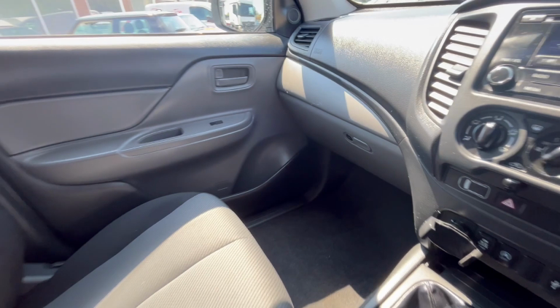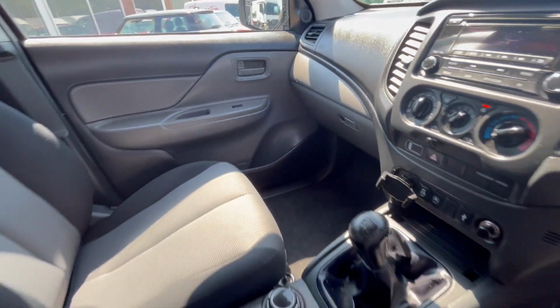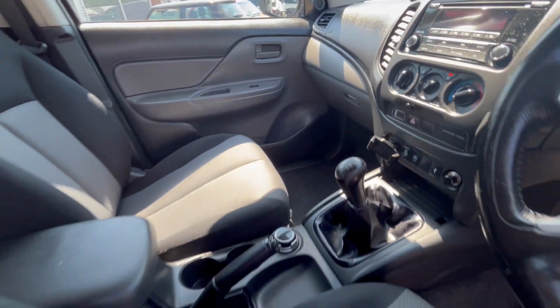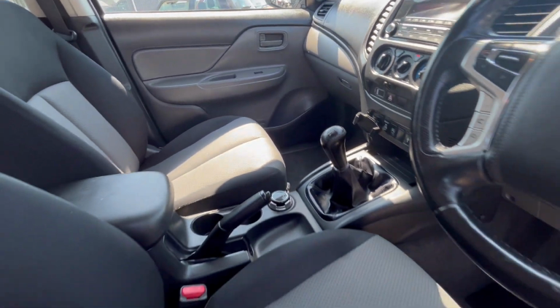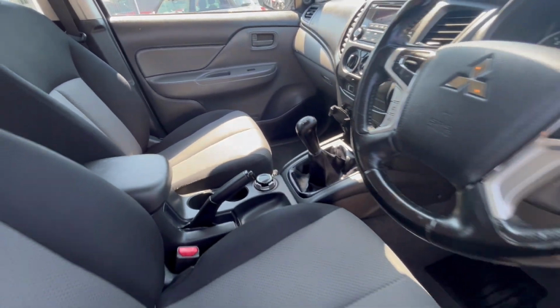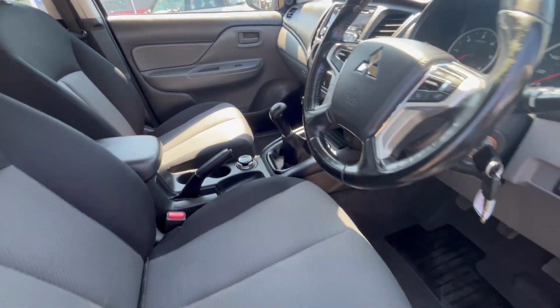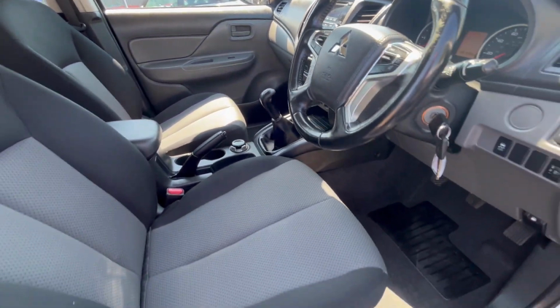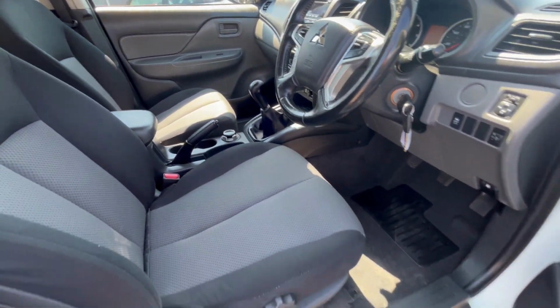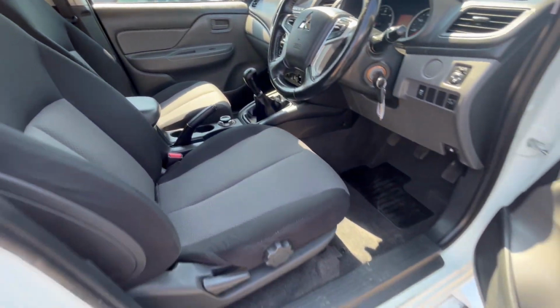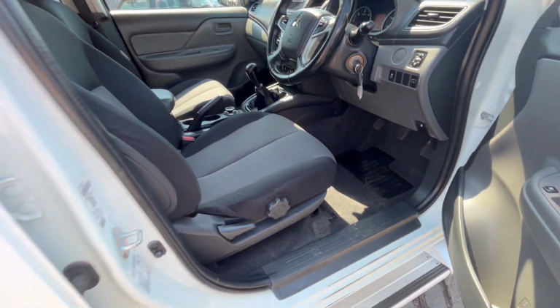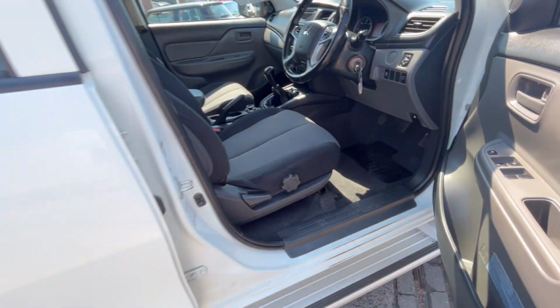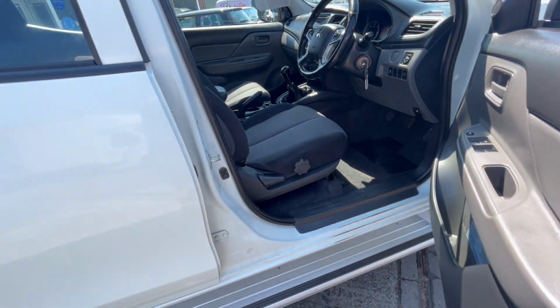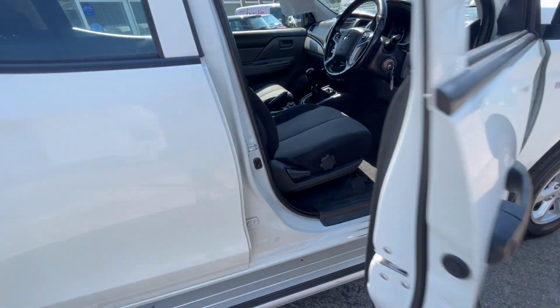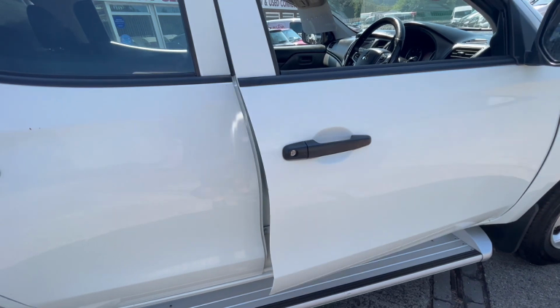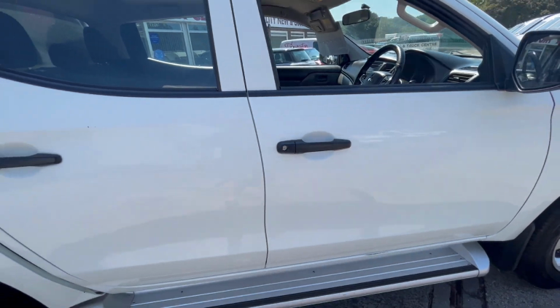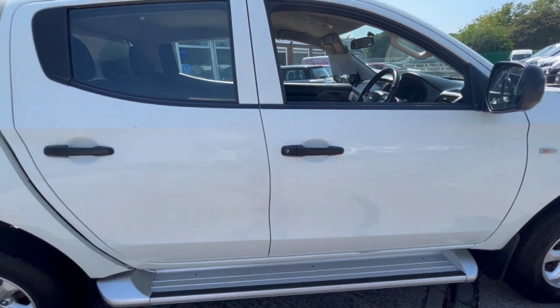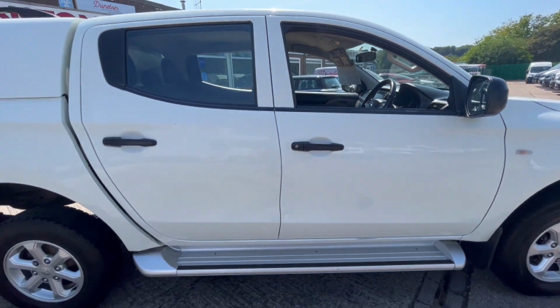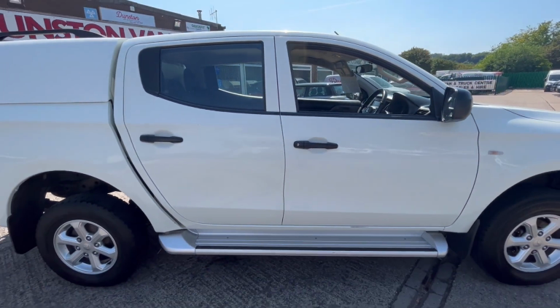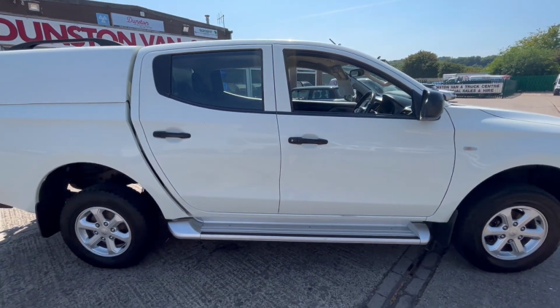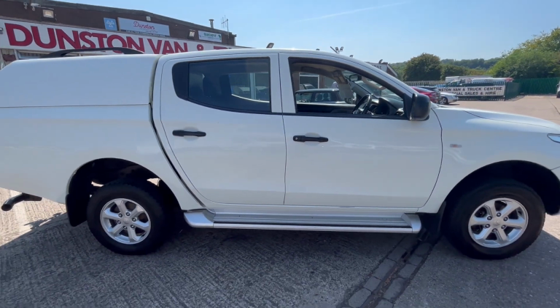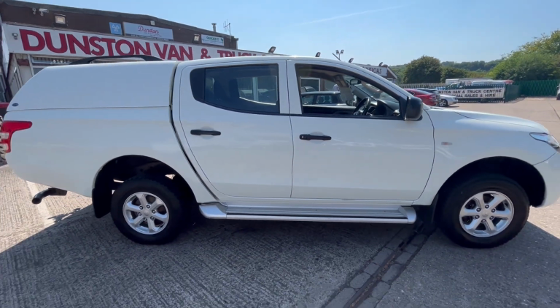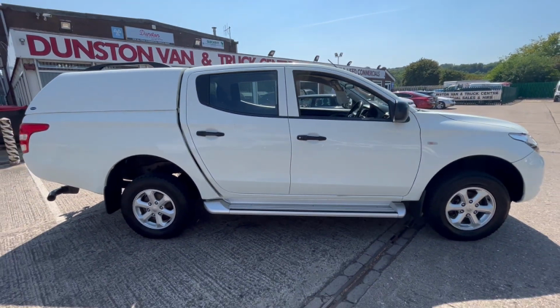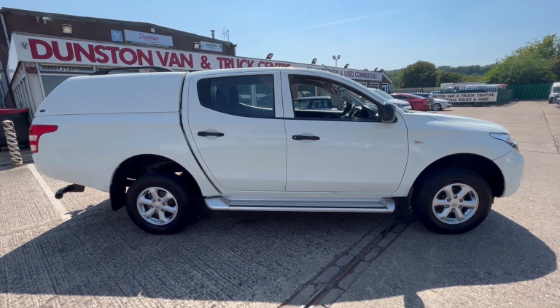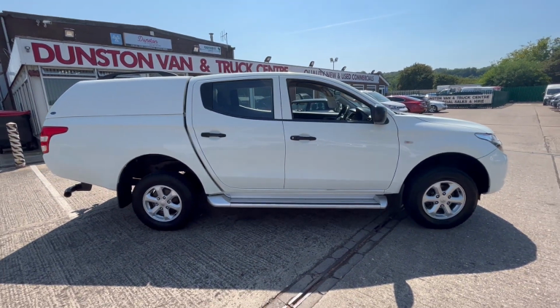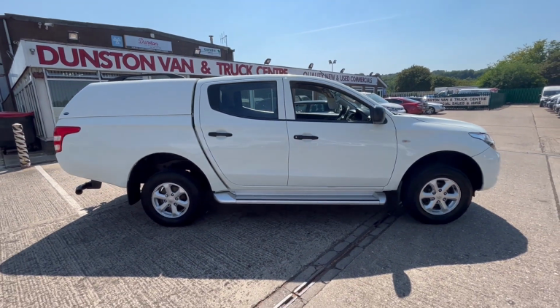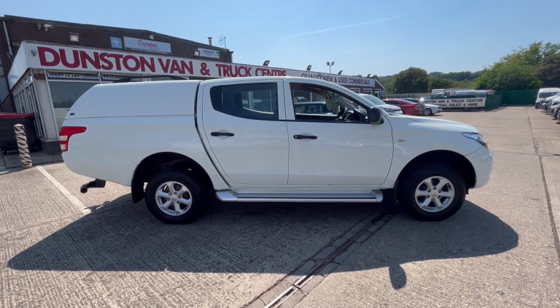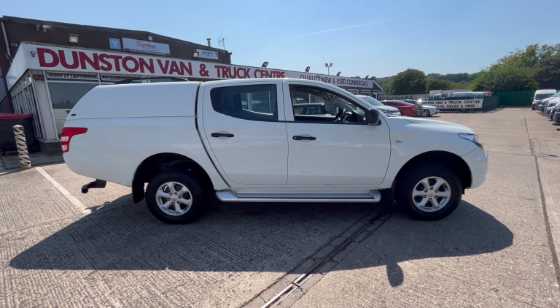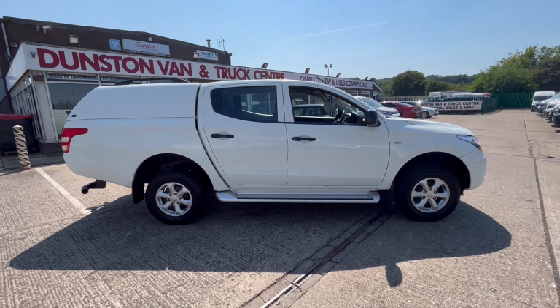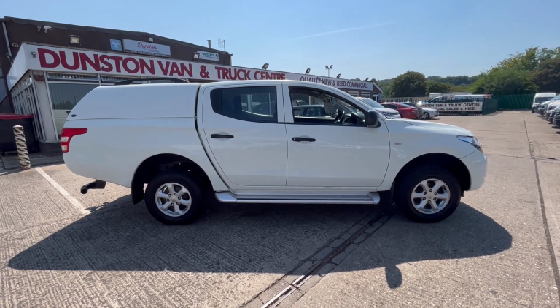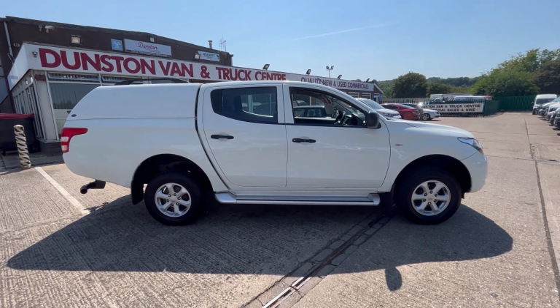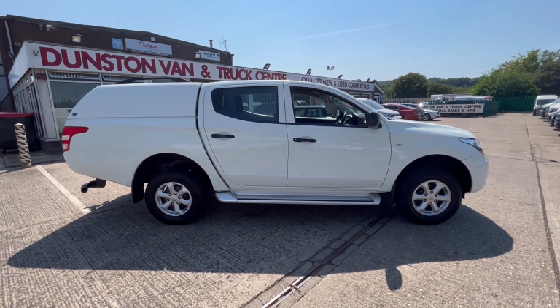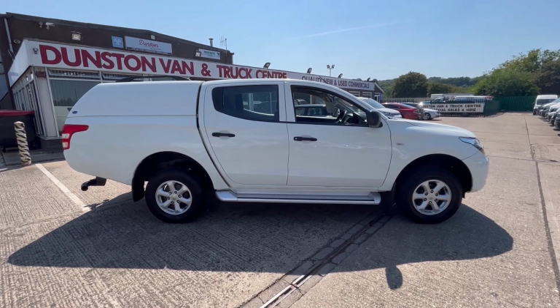Very, very clean truck these. So there you go — Mitsubishi L200 Four Life, four wheel drive, double cab pickup. Thanks for watching.